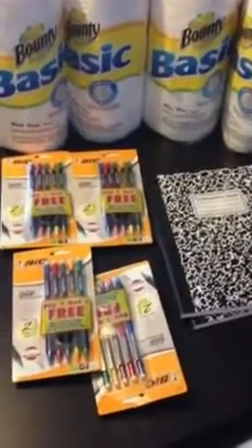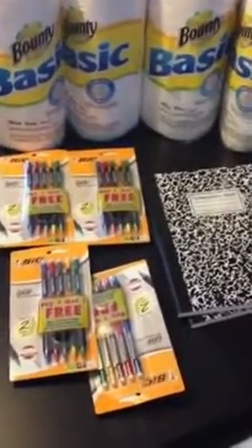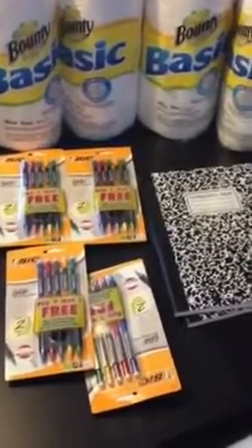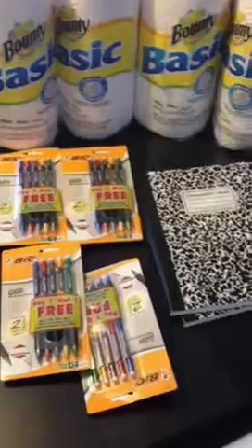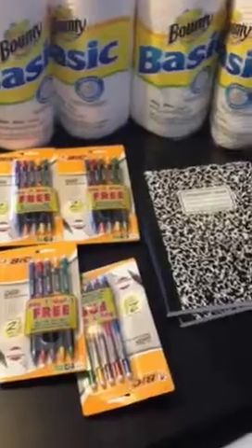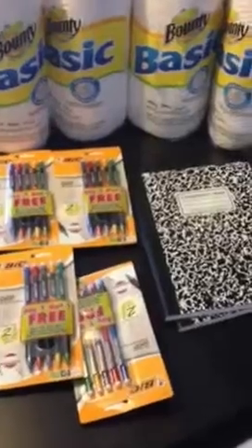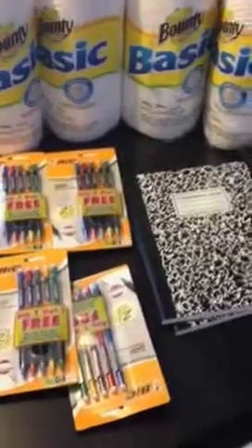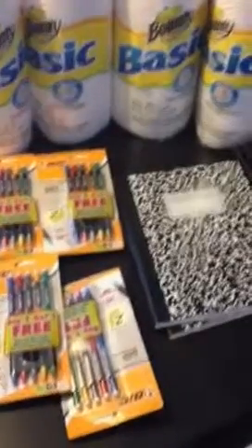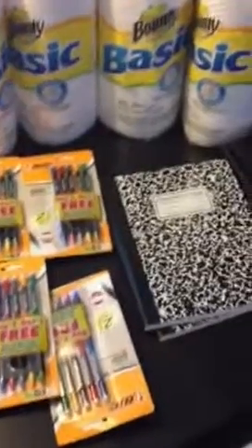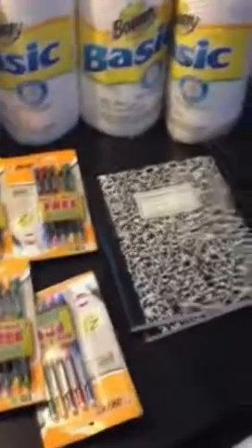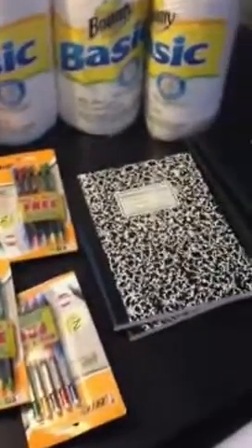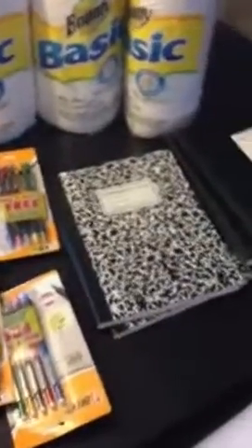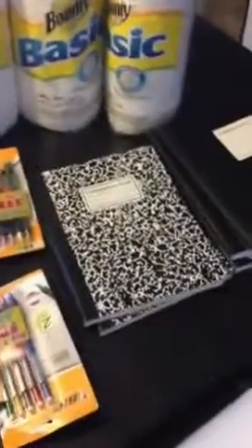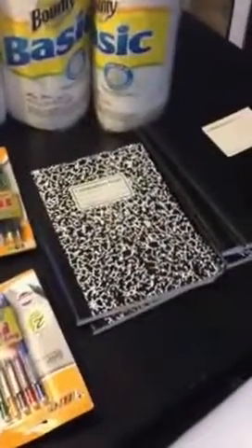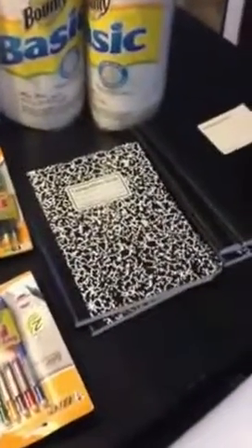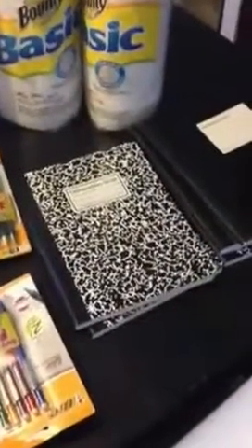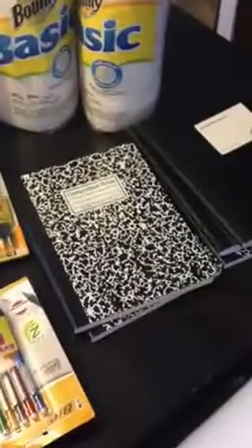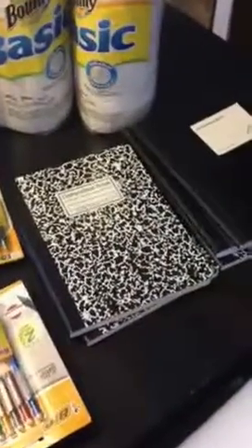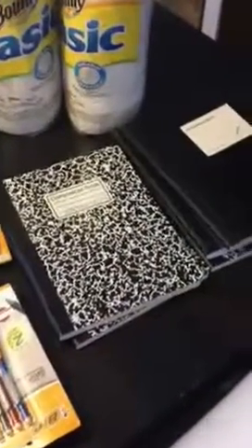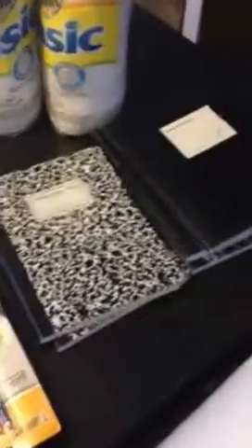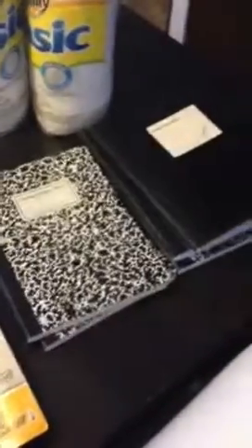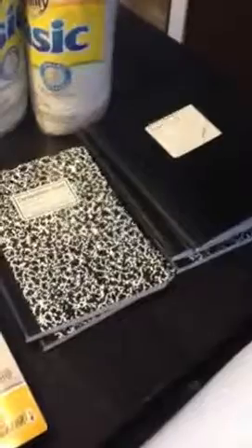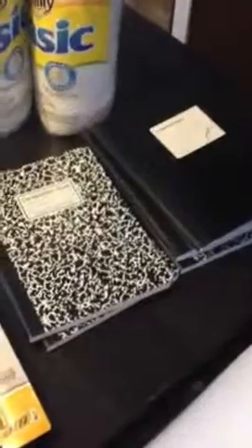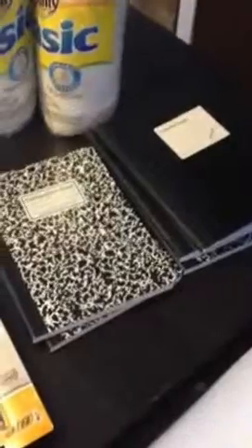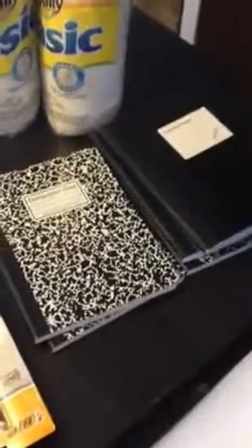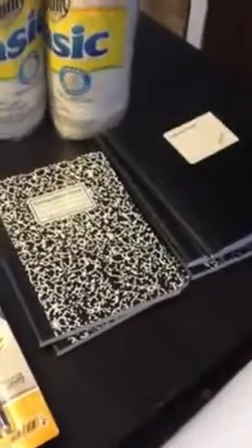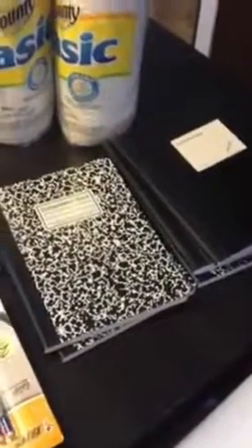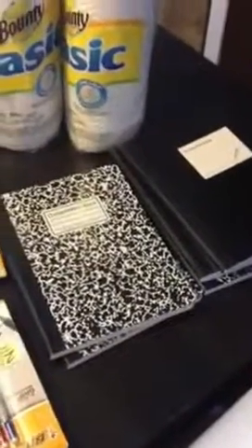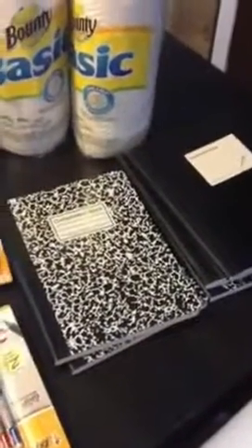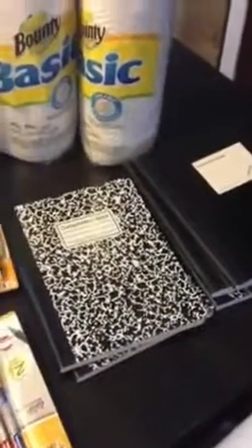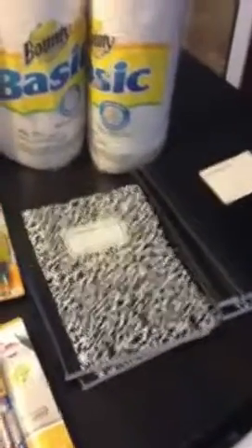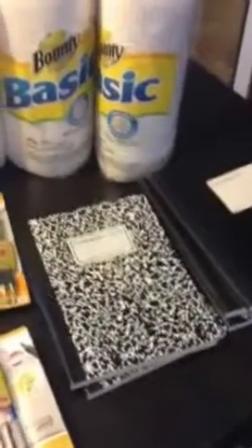OfficeMax is running a promotion where when you spend at least $5, you will get 5 composition notebooks. I was able to pick up 5 for free with my transaction yesterday.